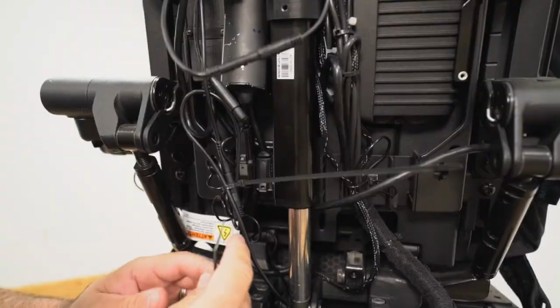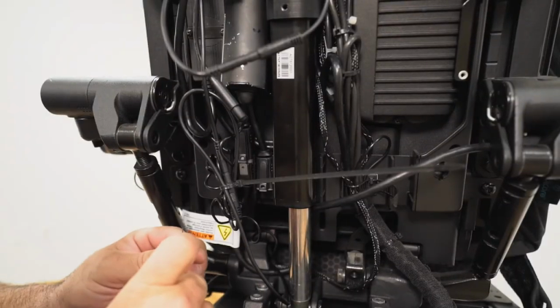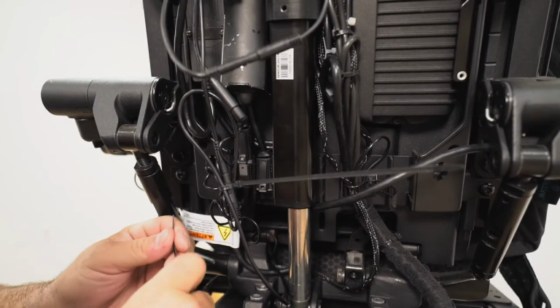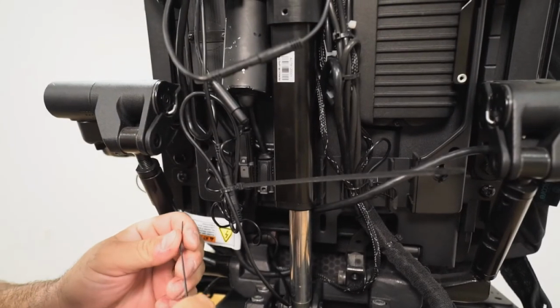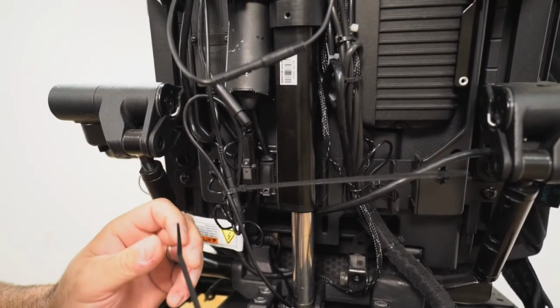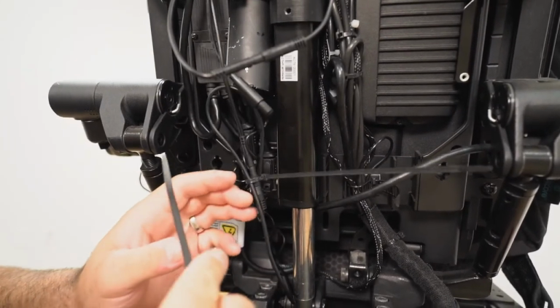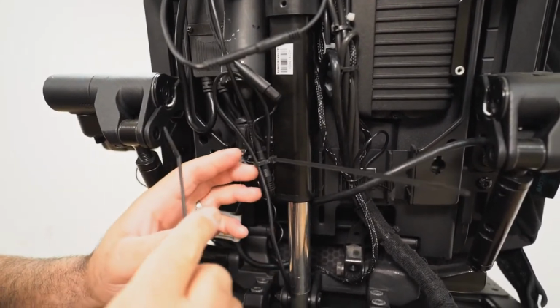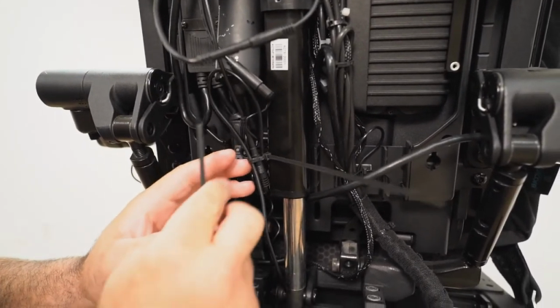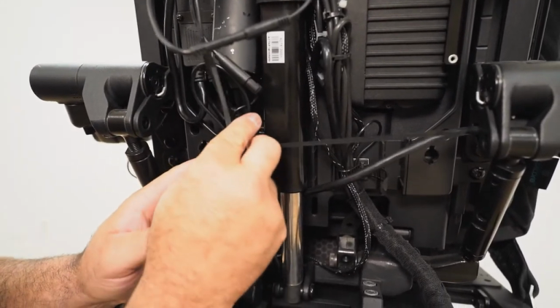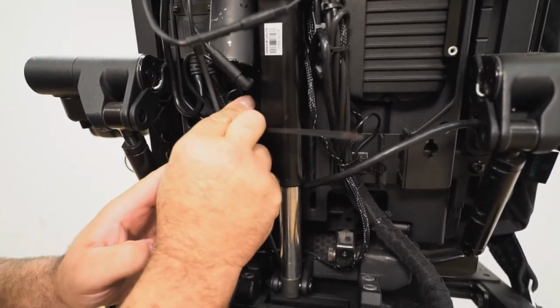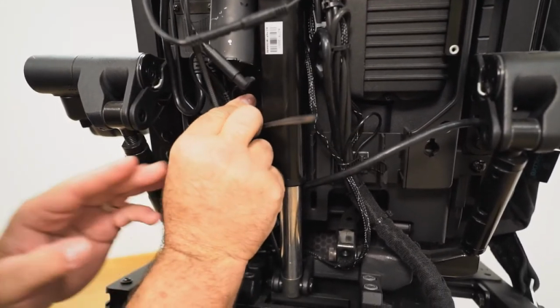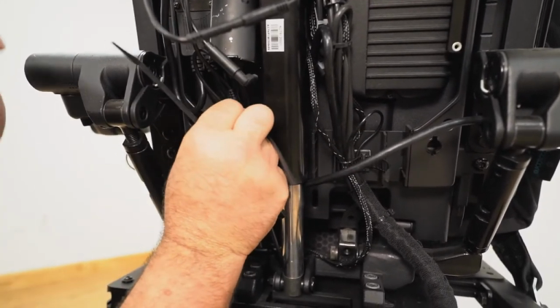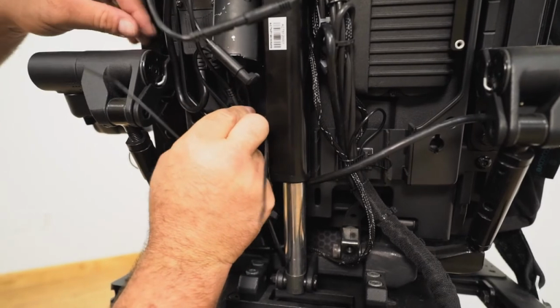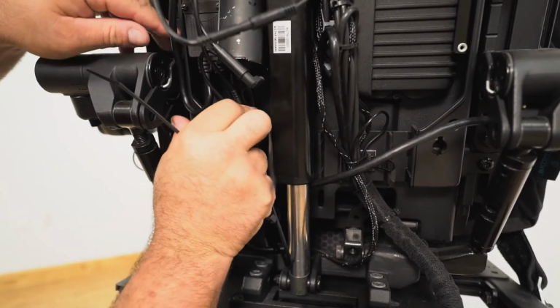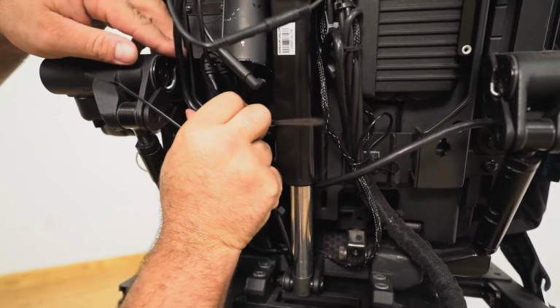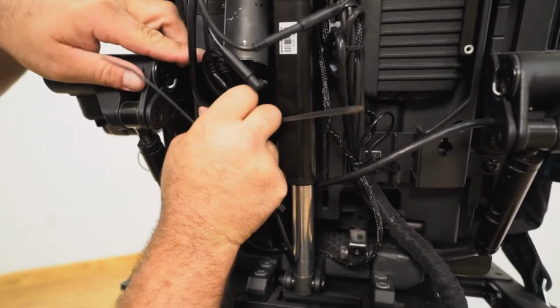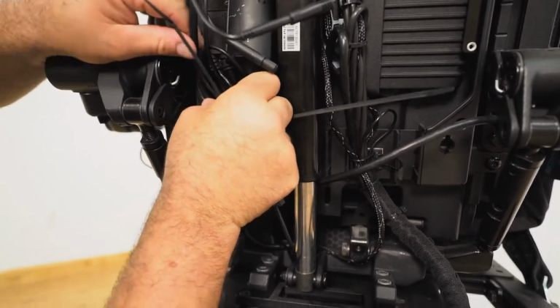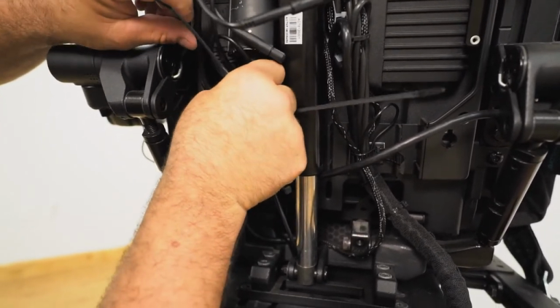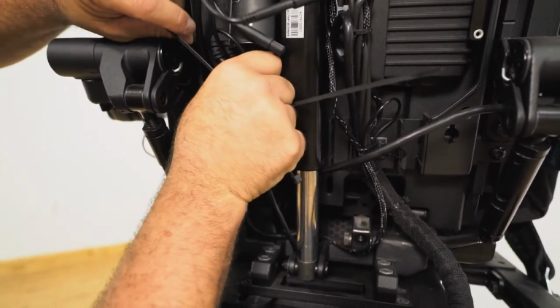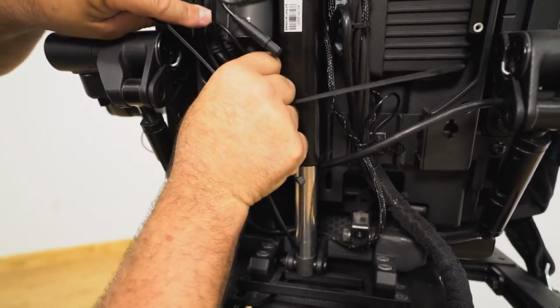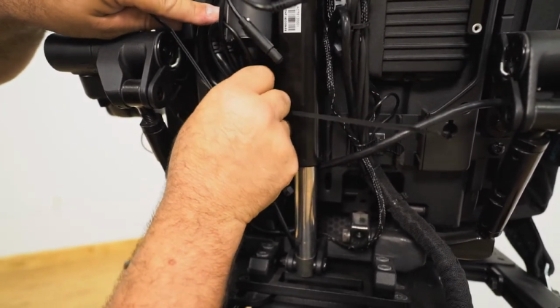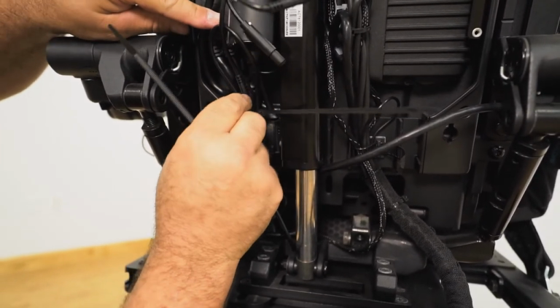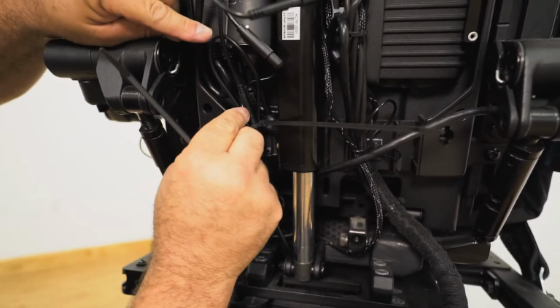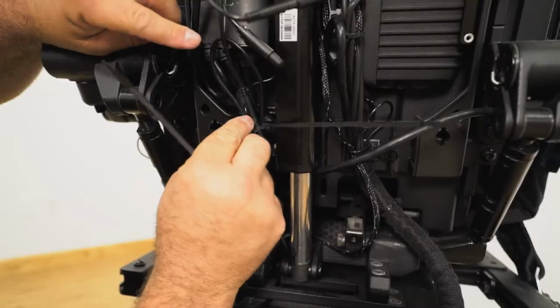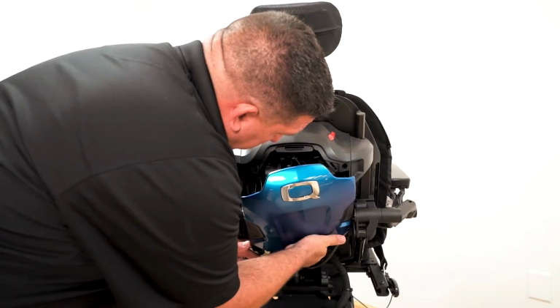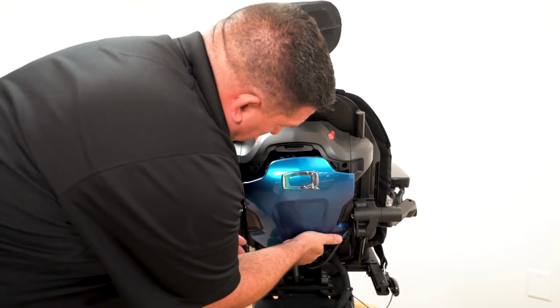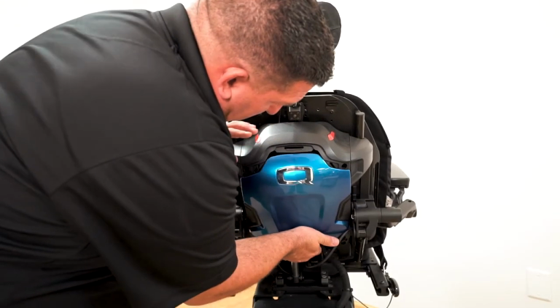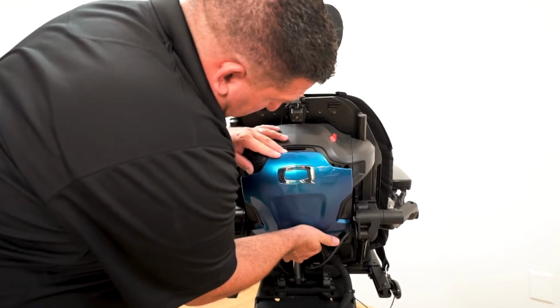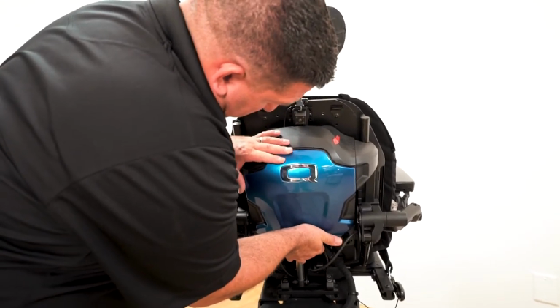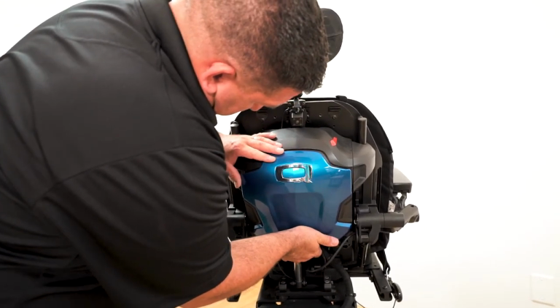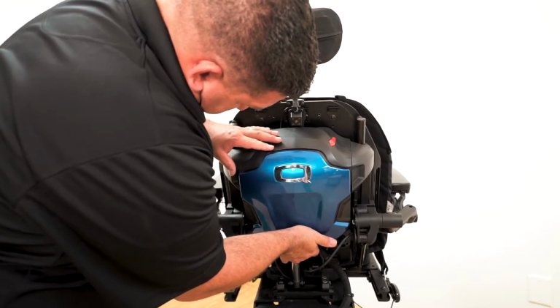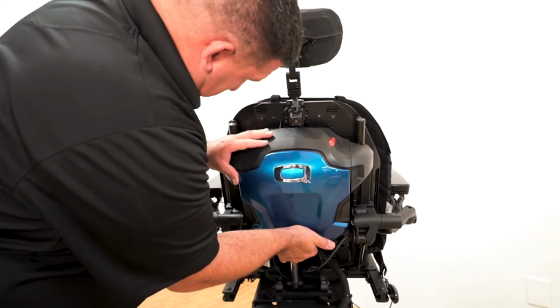As of now, there is no set way to perform wire management. For this video, we have bundled the wires together above the QBC harness and zip tied them into place to keep them compact. This does not interfere with the removing of the rear shroud from the back.